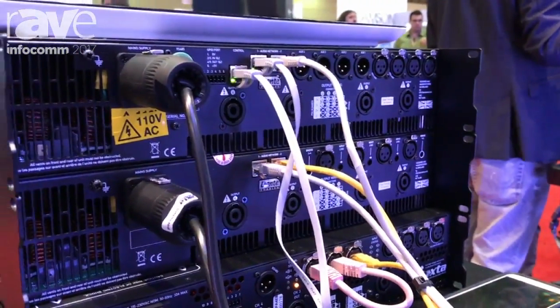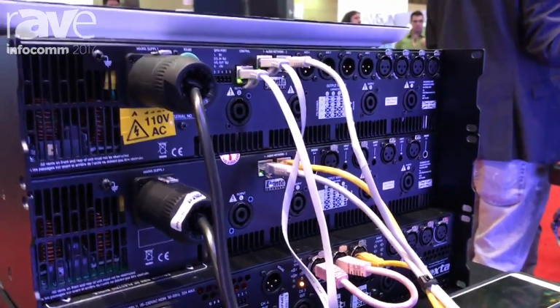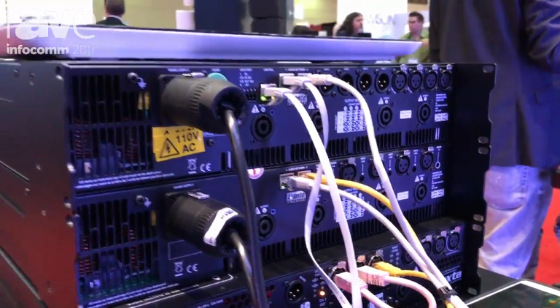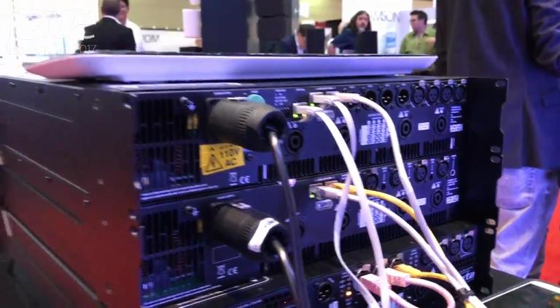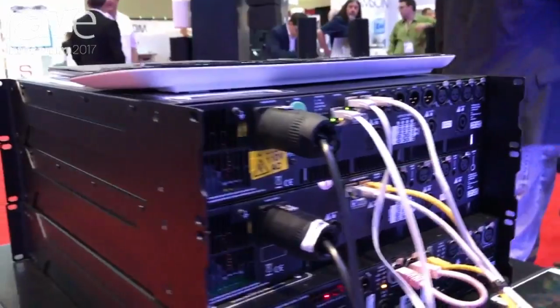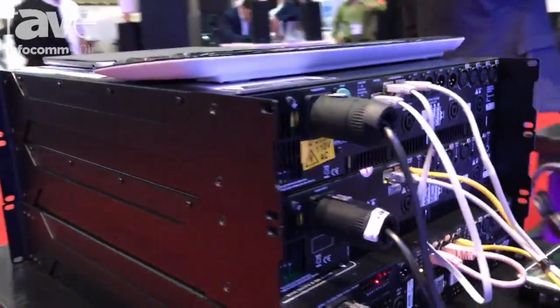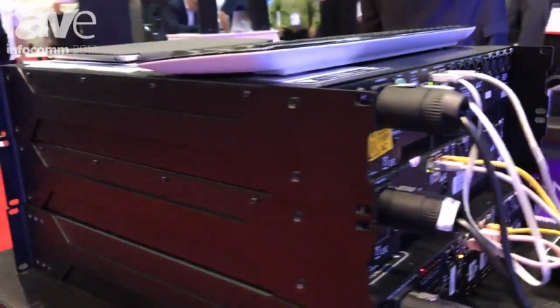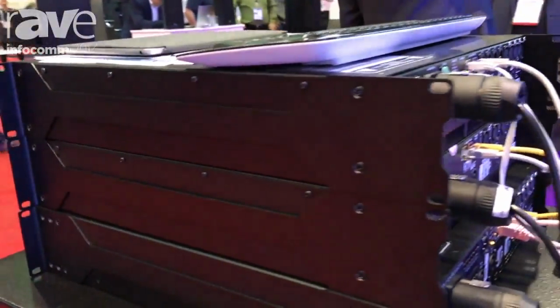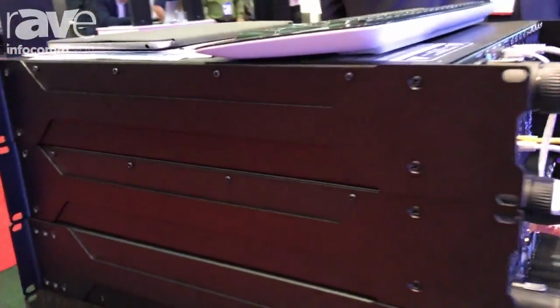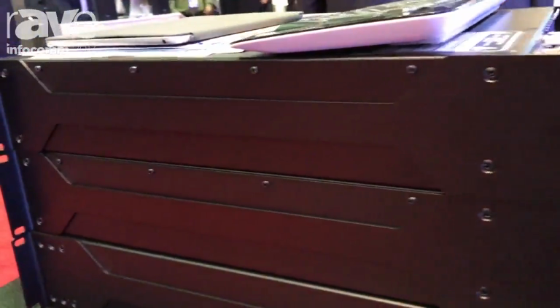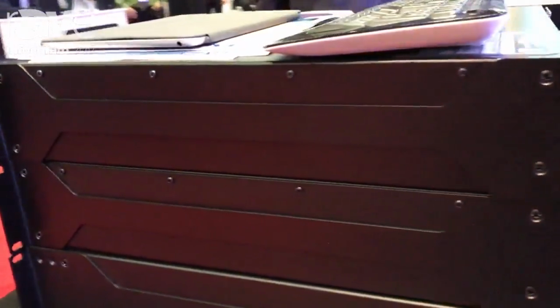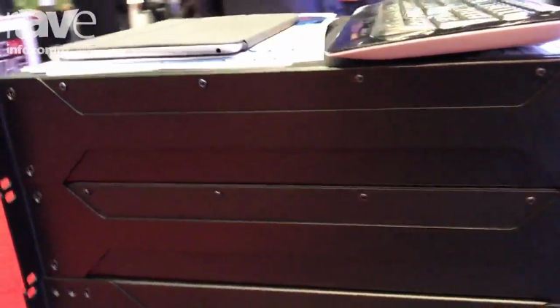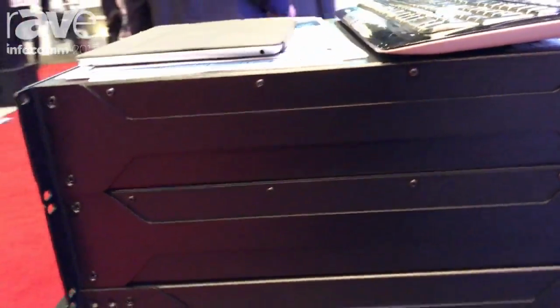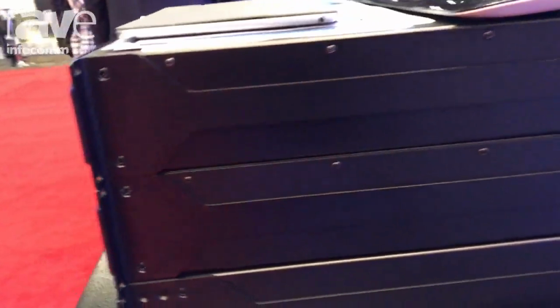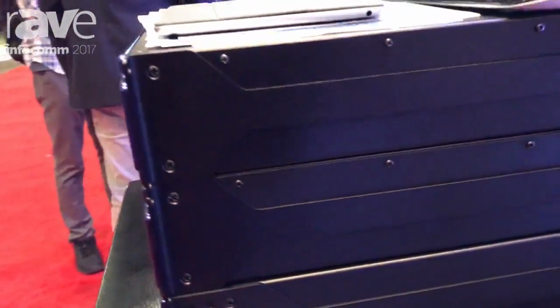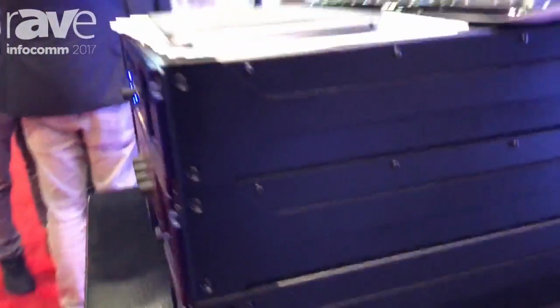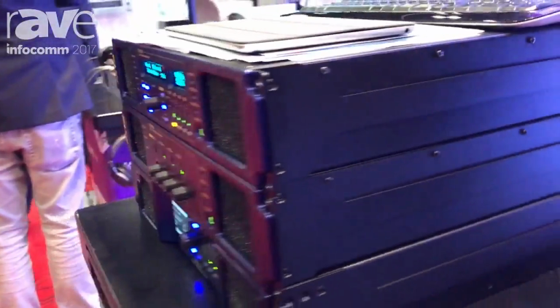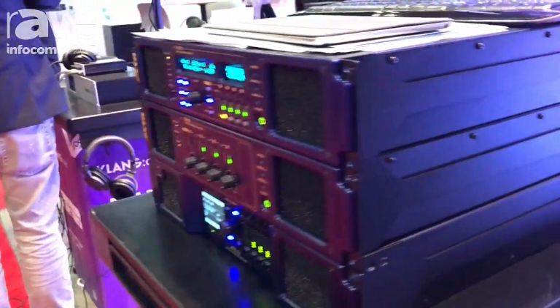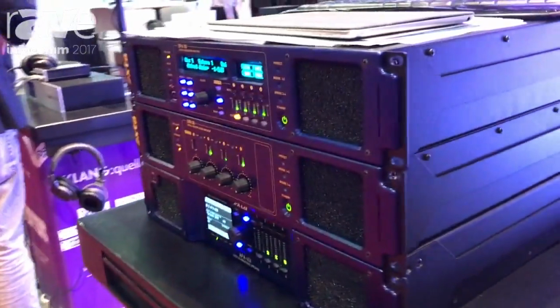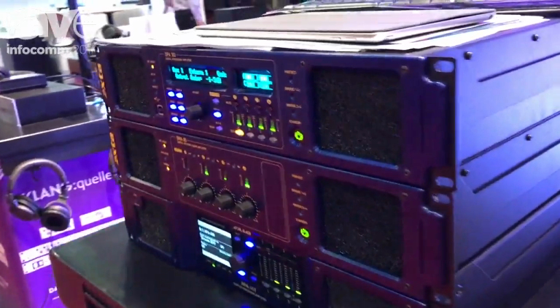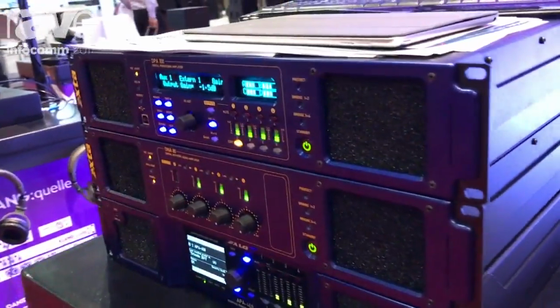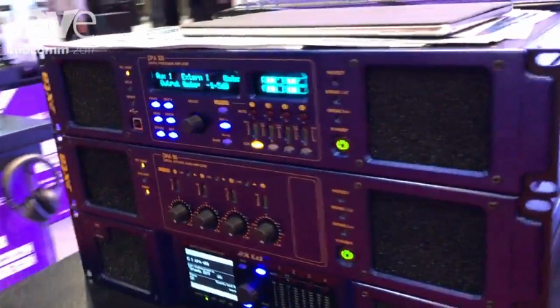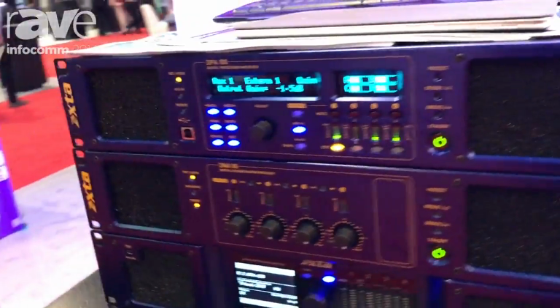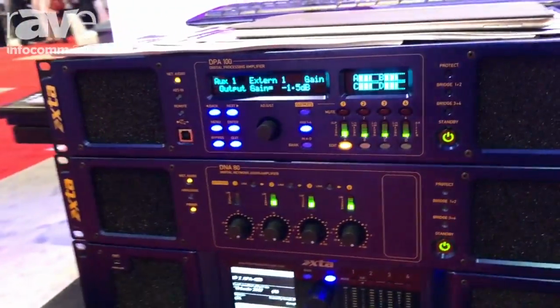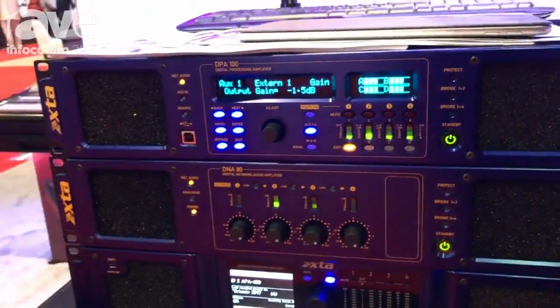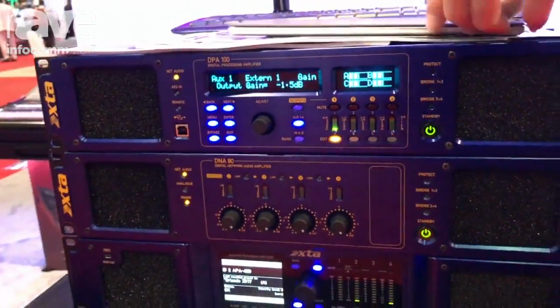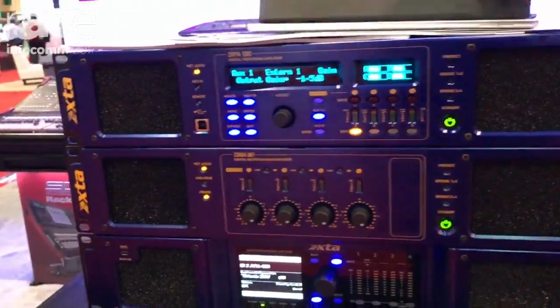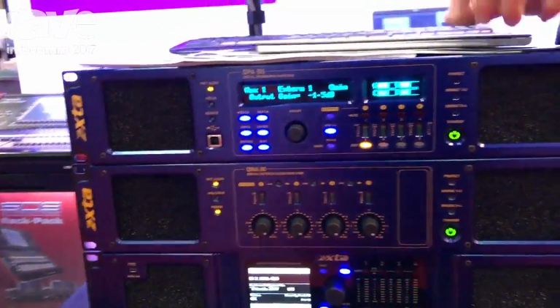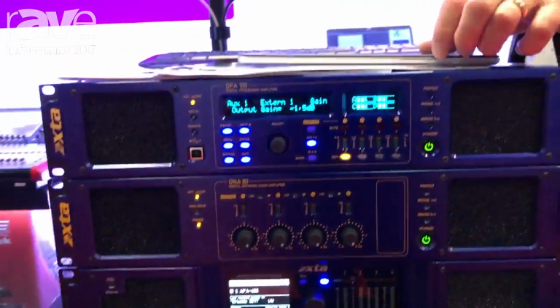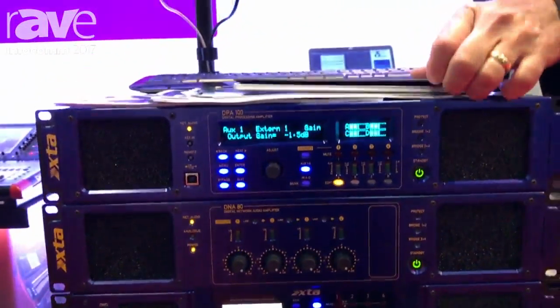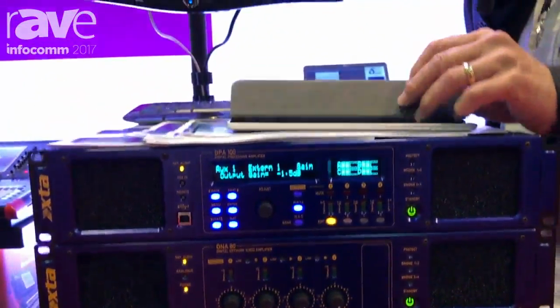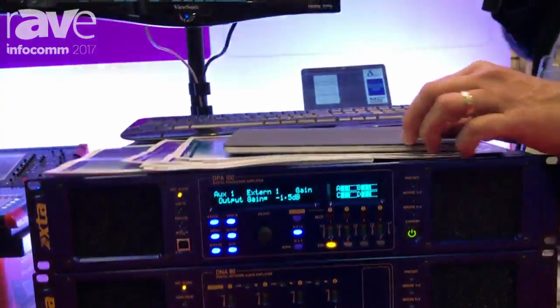If we head back around the front now, what you can see is that you can control the DPA network of amplifiers using AudioCore or our iPad app.